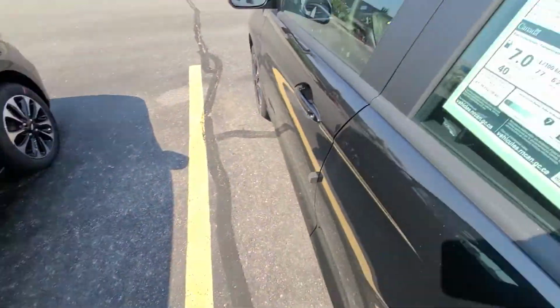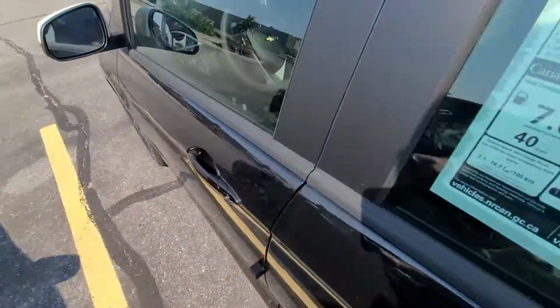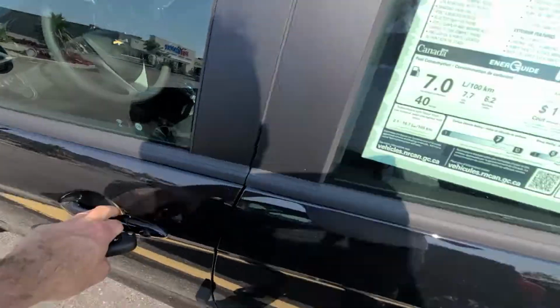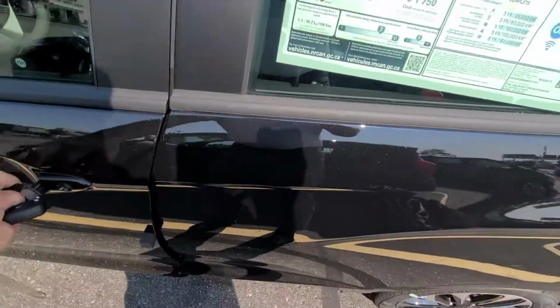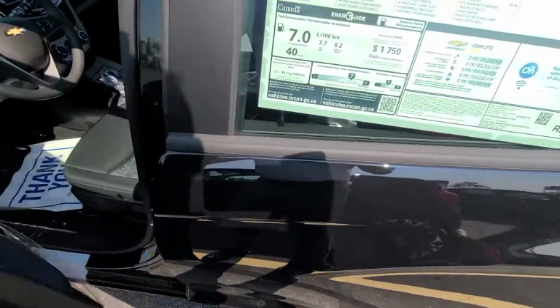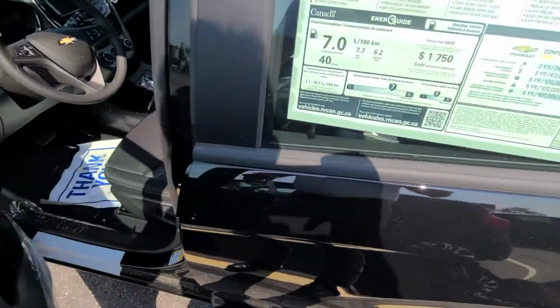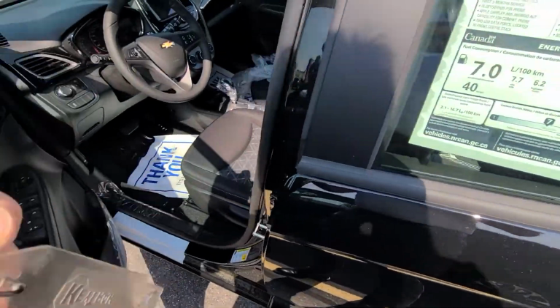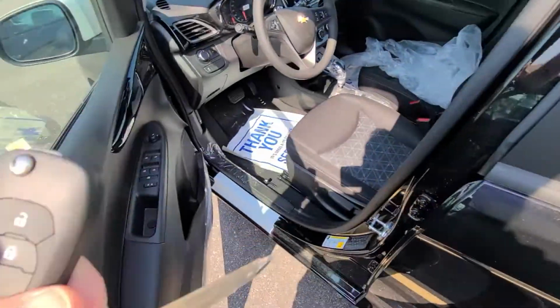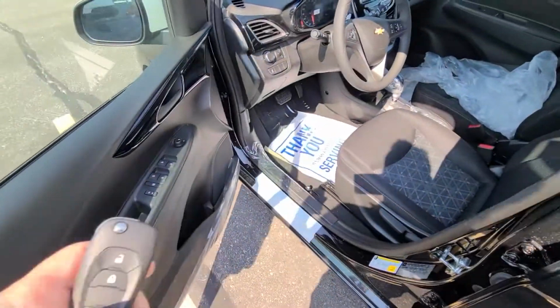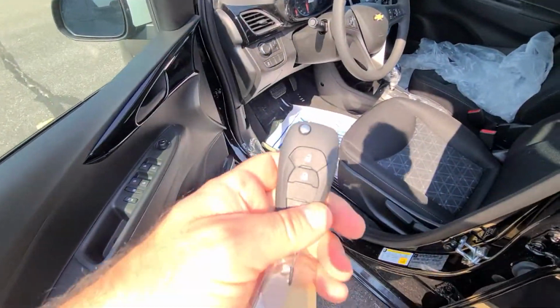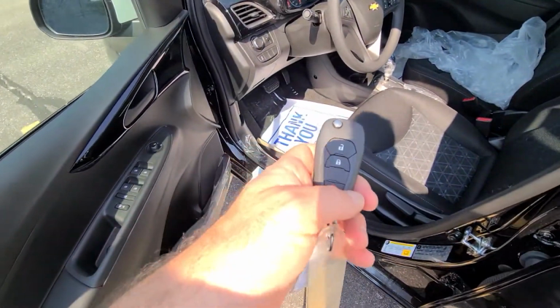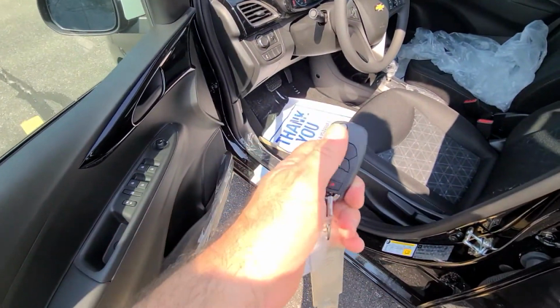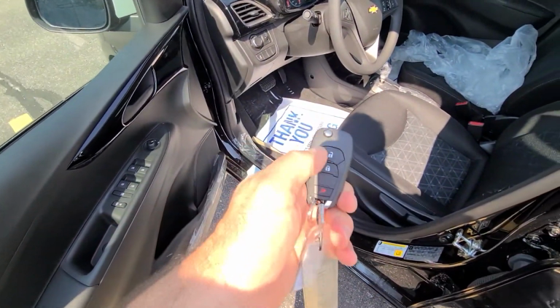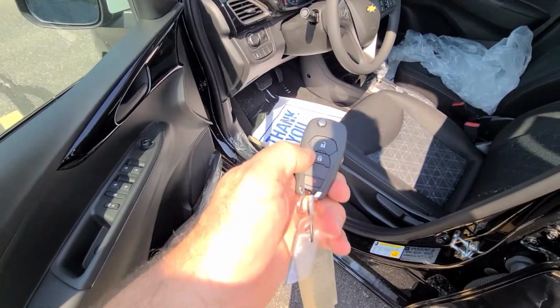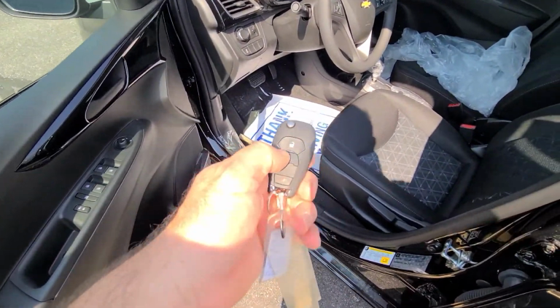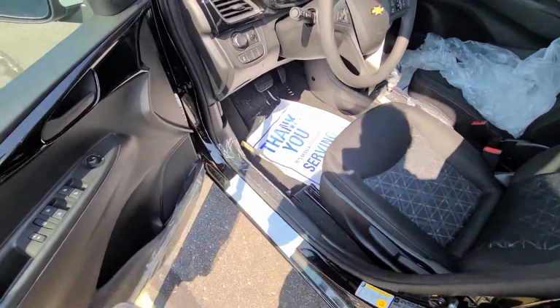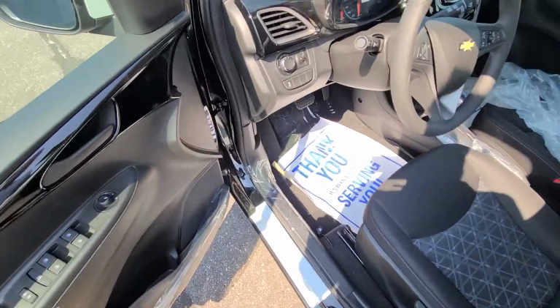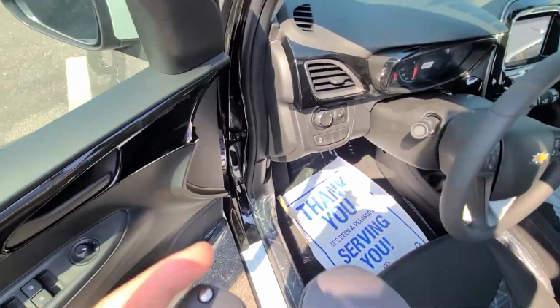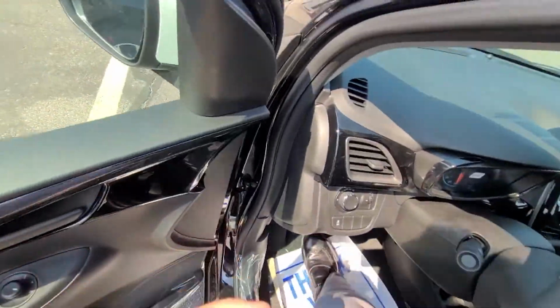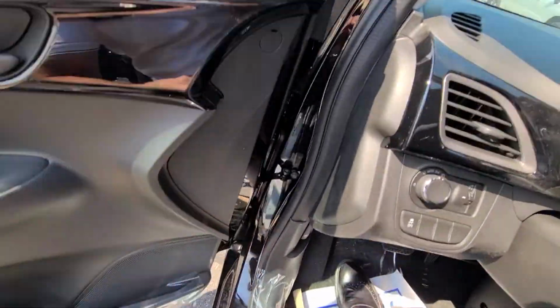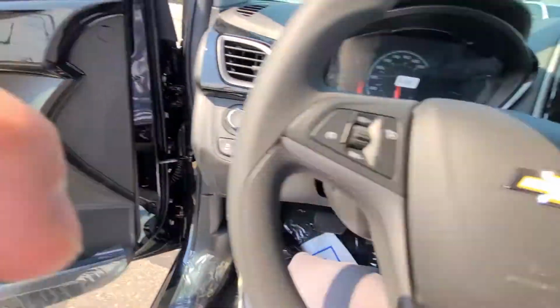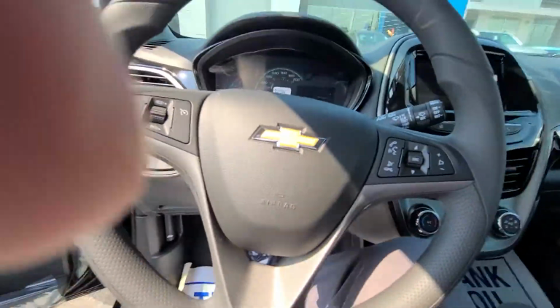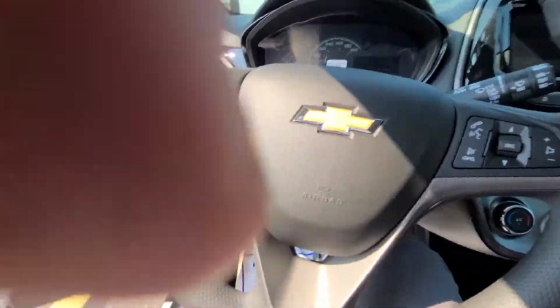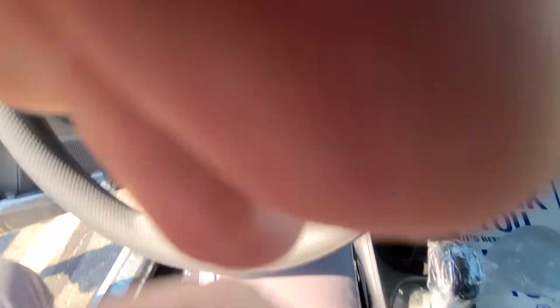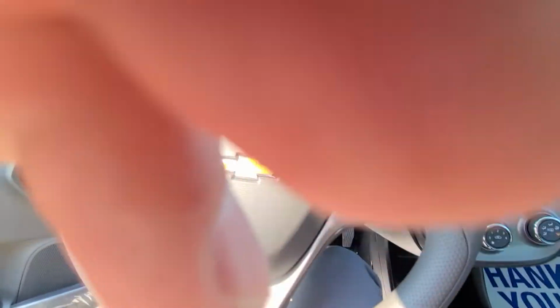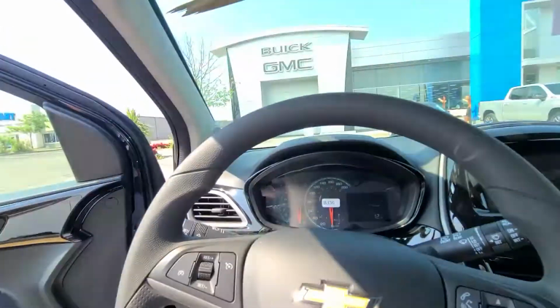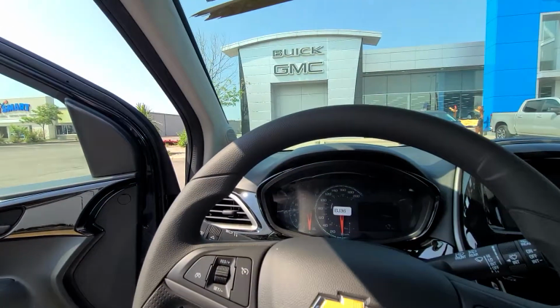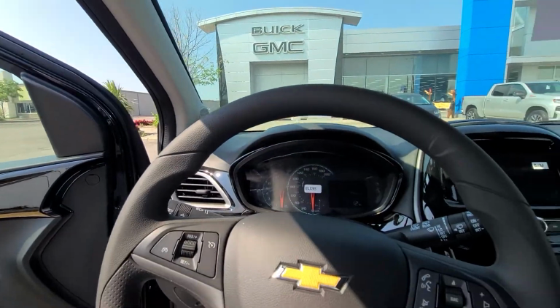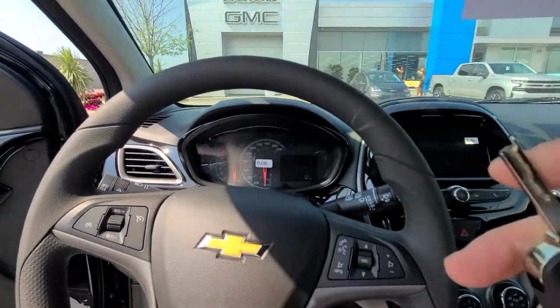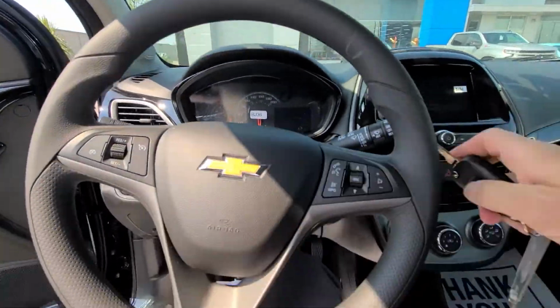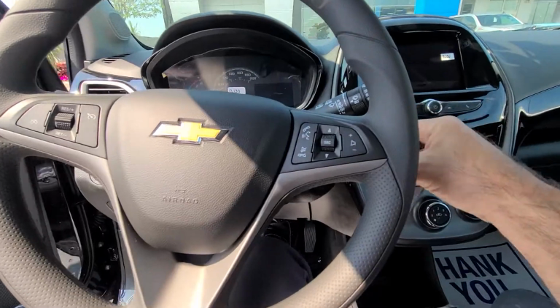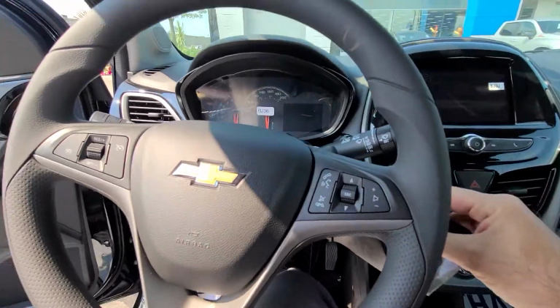I'll show you inside here — it is keyless entry, so power locks, unlock and lock, panic alarm. It's got the cool little switchblade key on it.